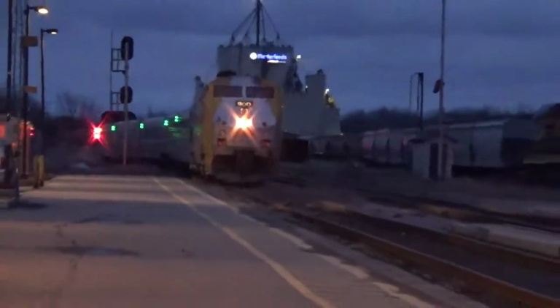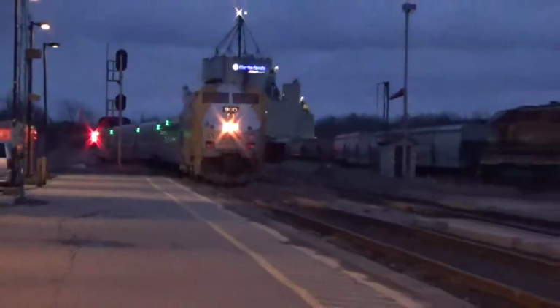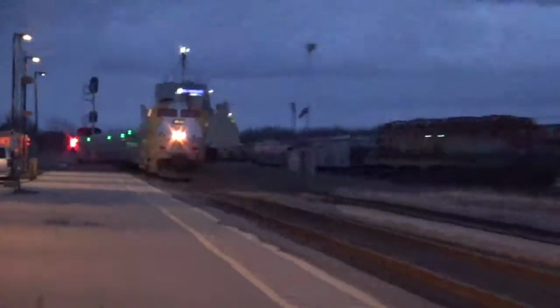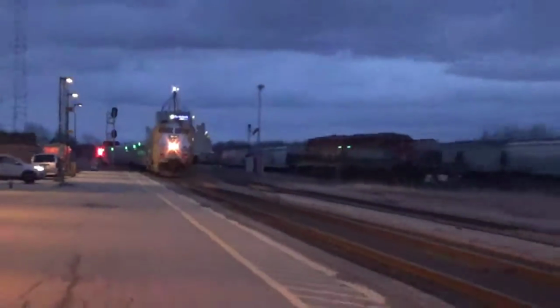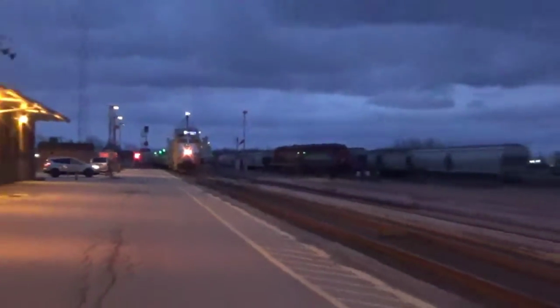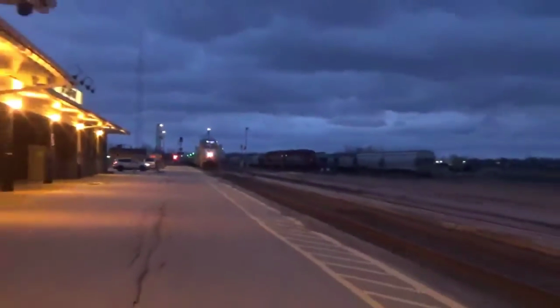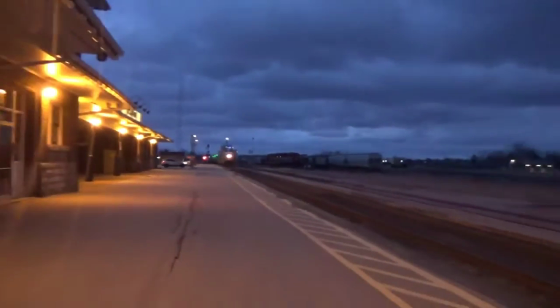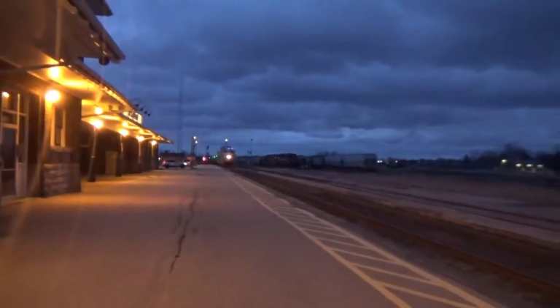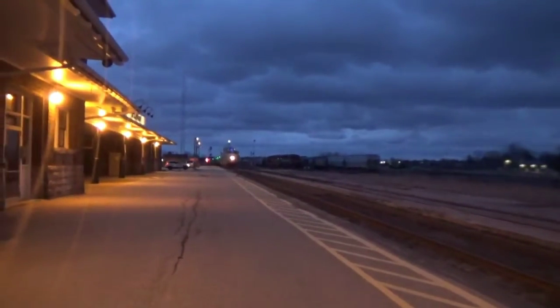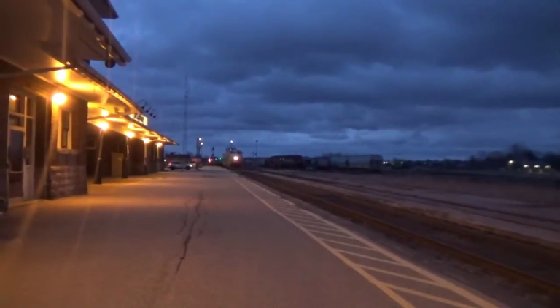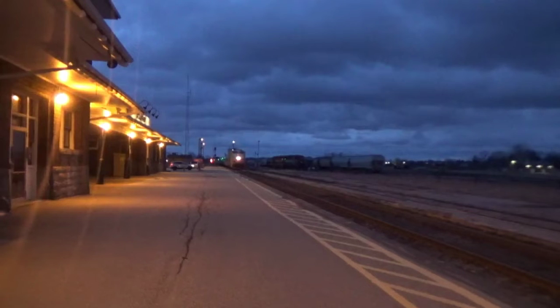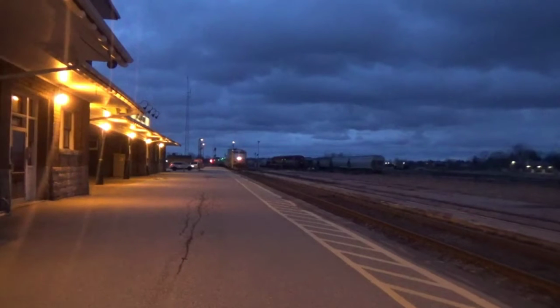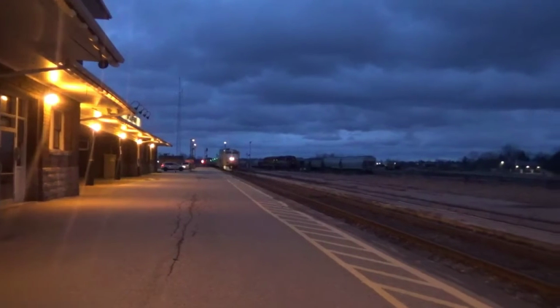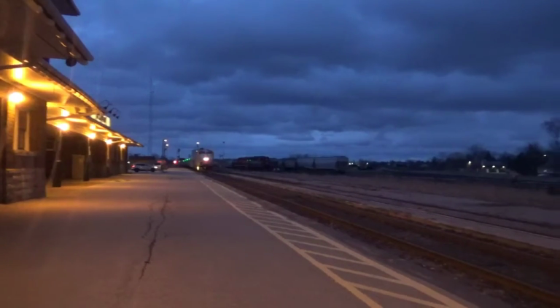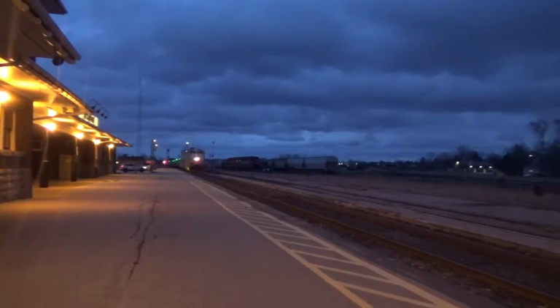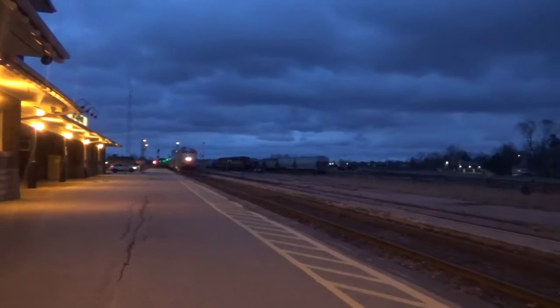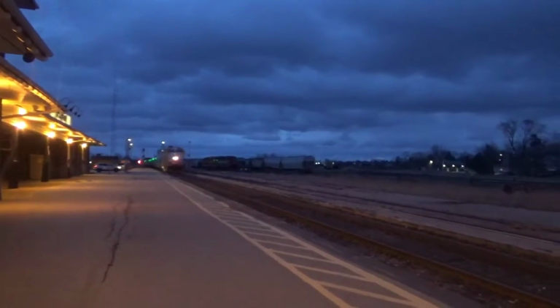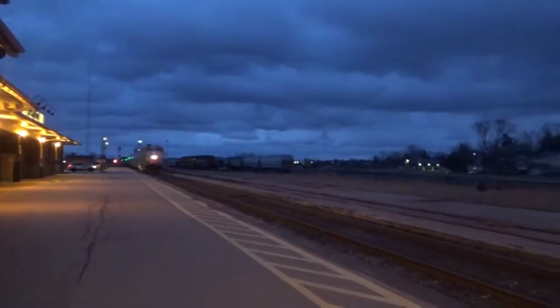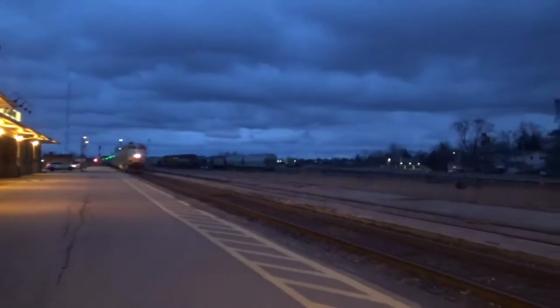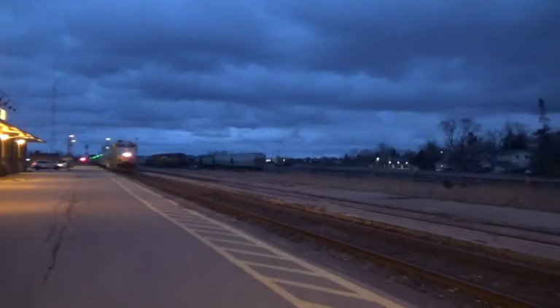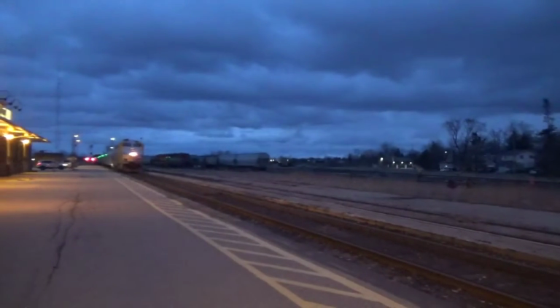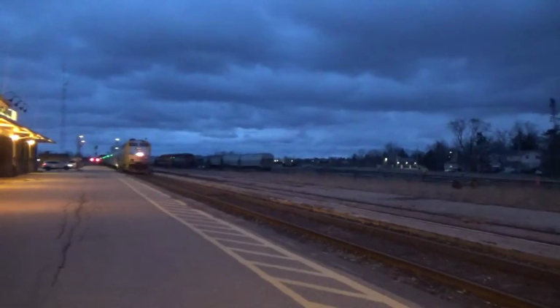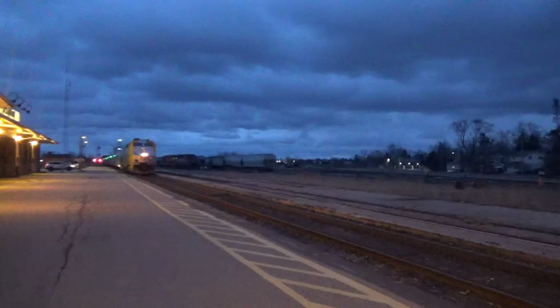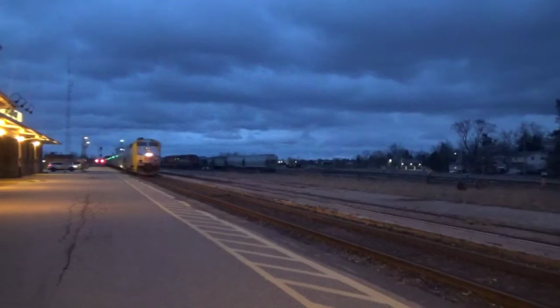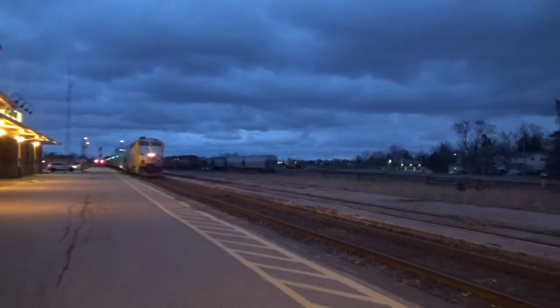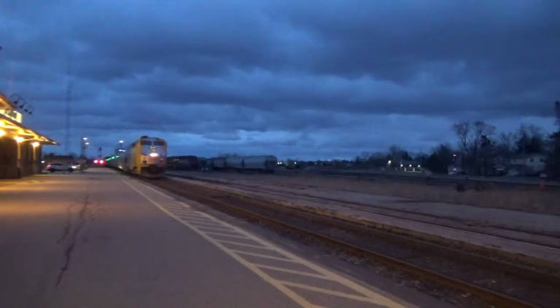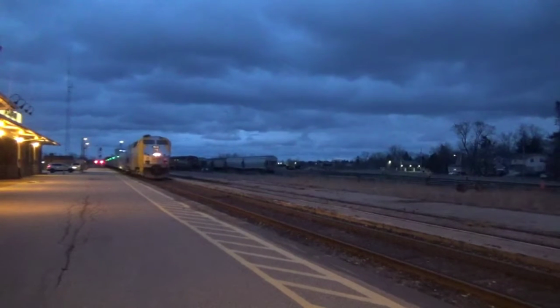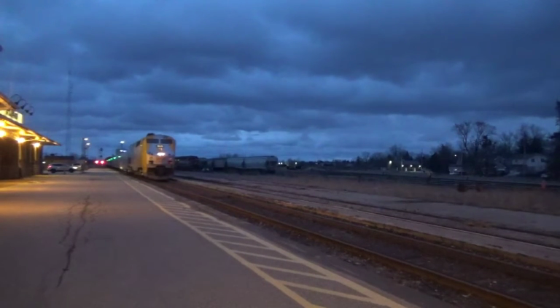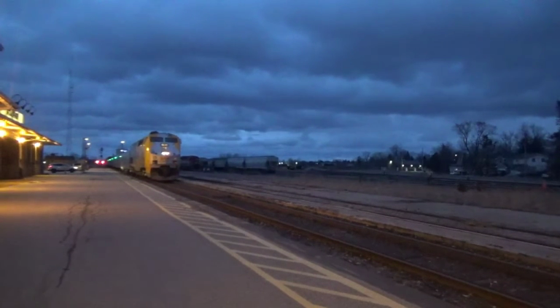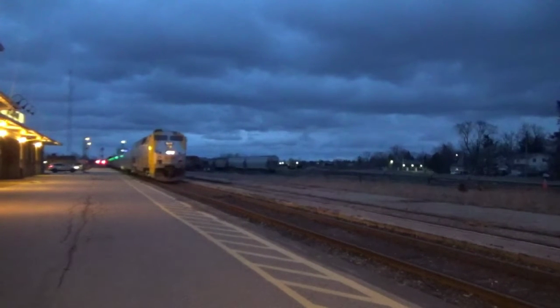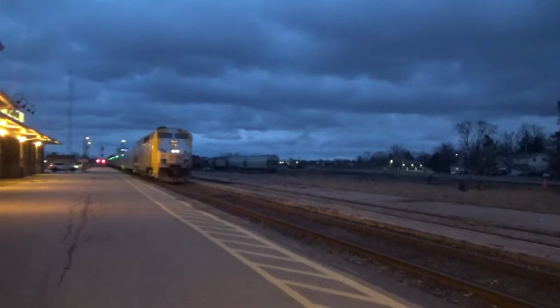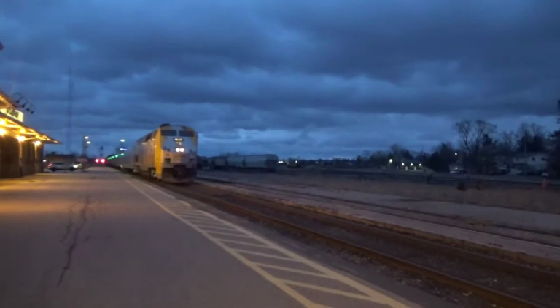This totally isn't looking new. 900, wrap coach up front, F40 at the back. This totally isn't looking new. 900, 300.